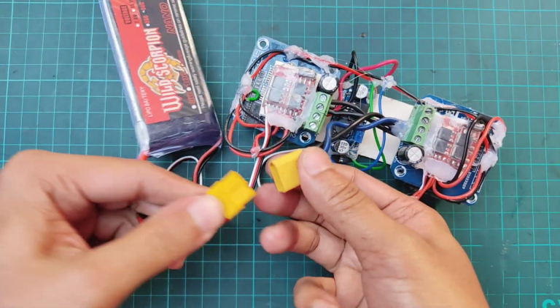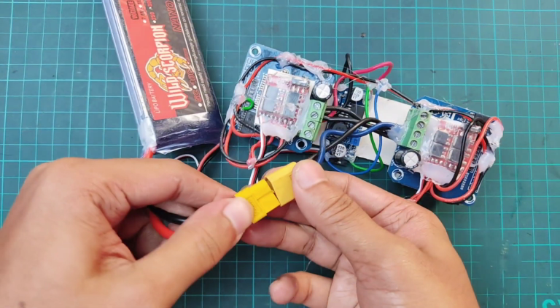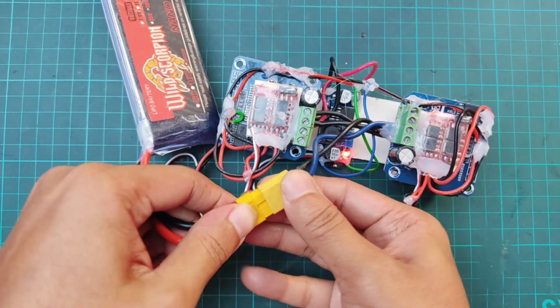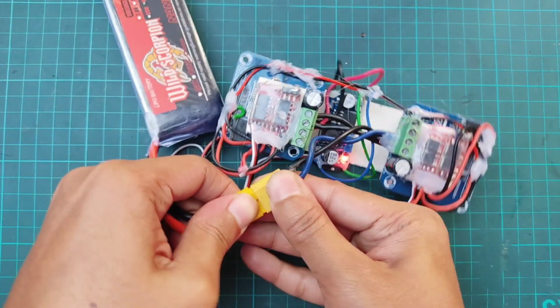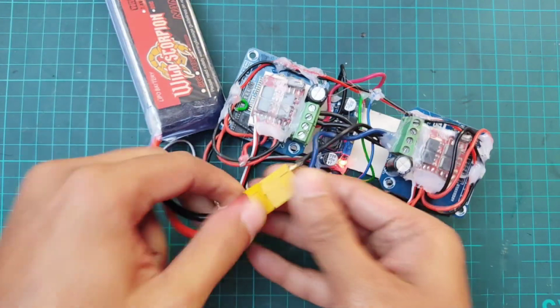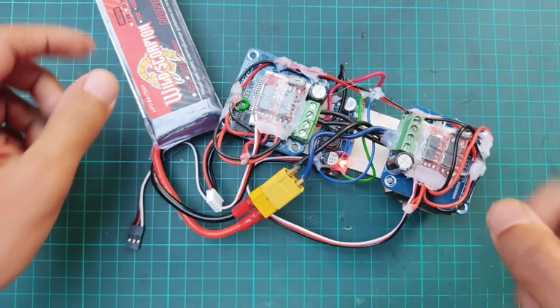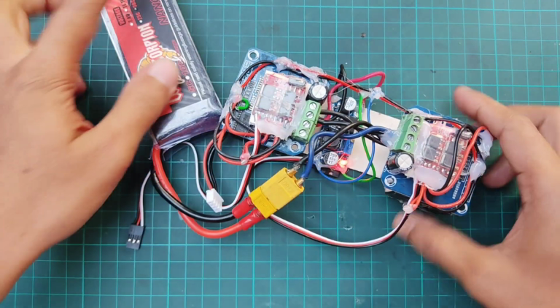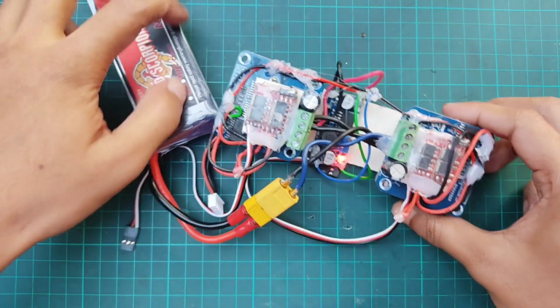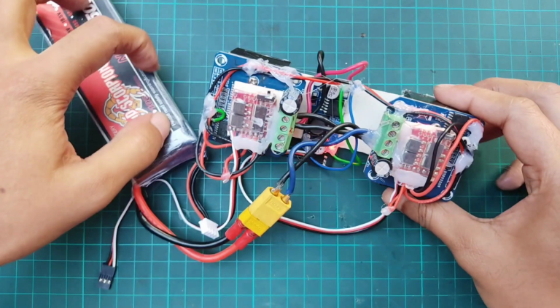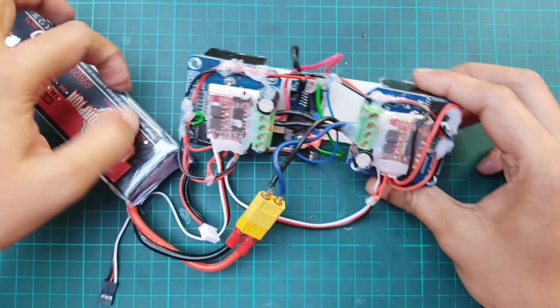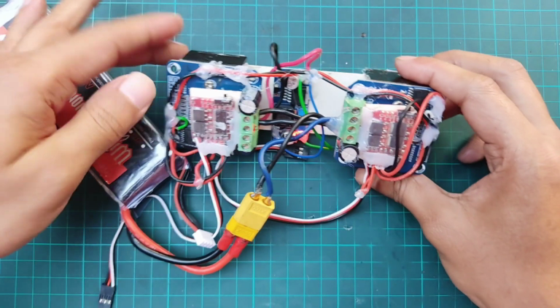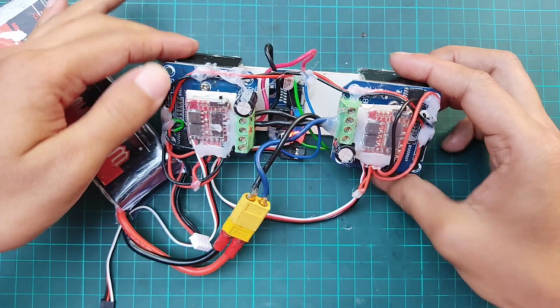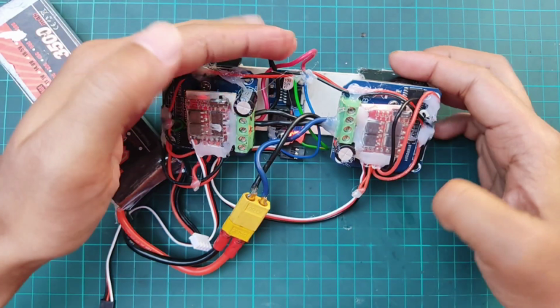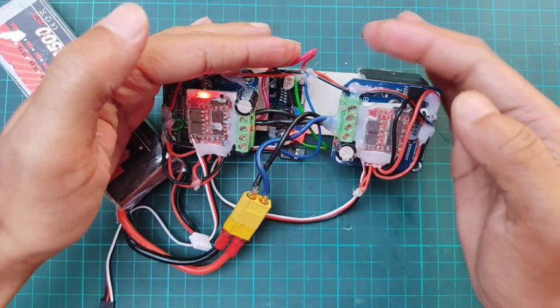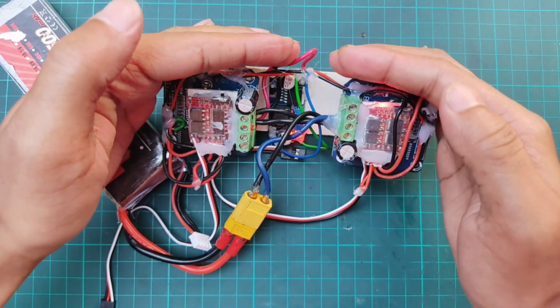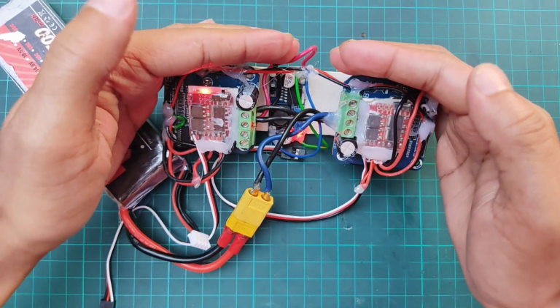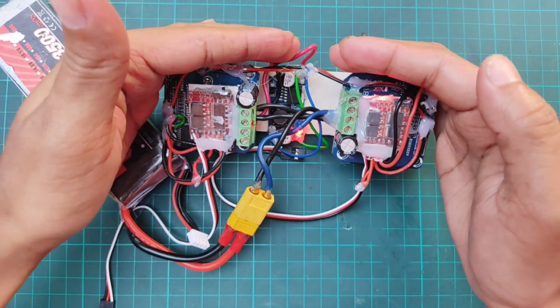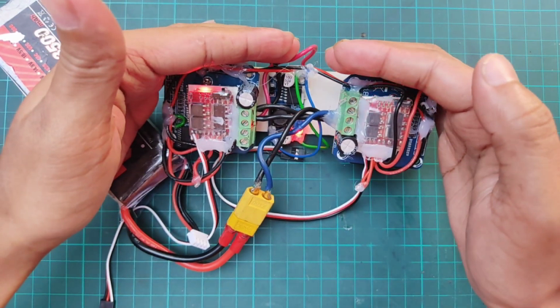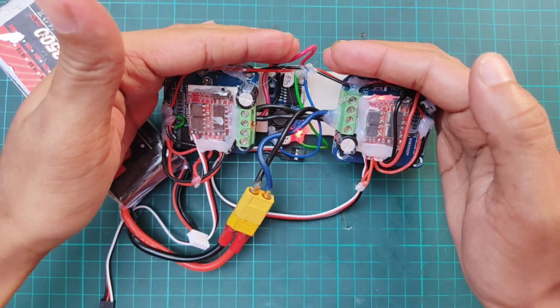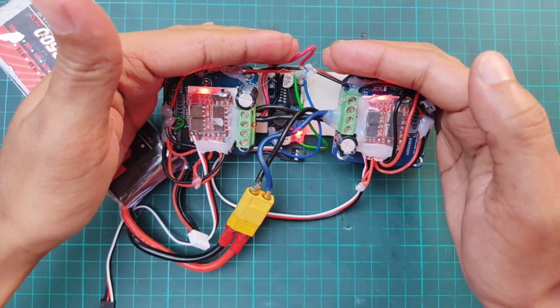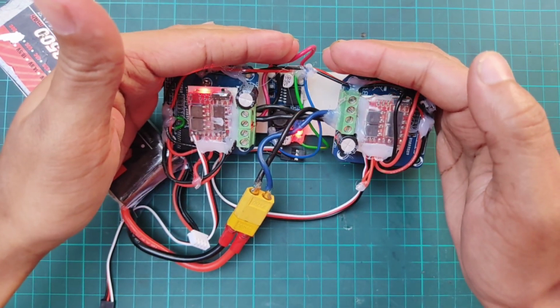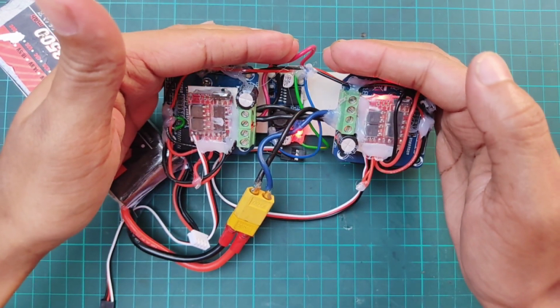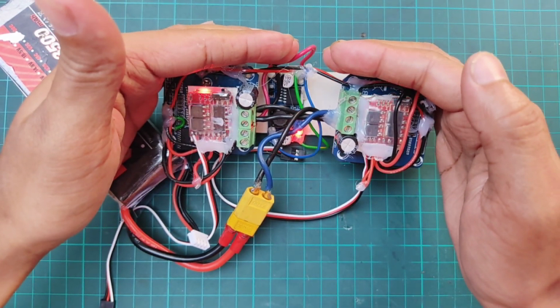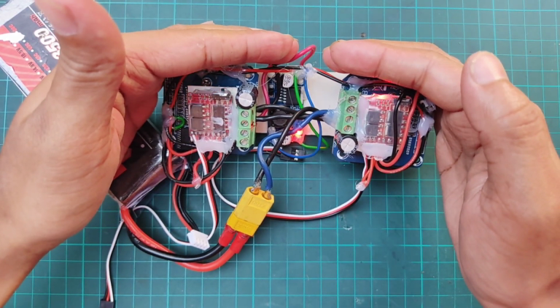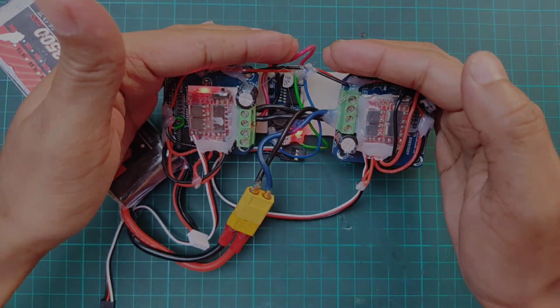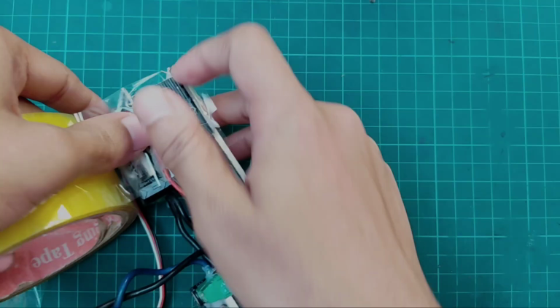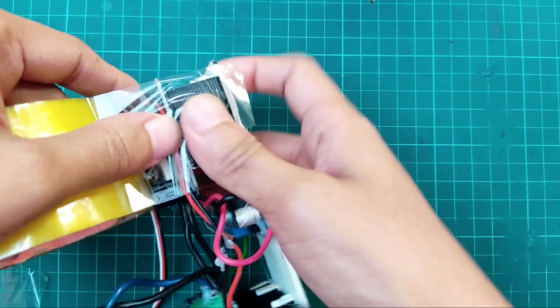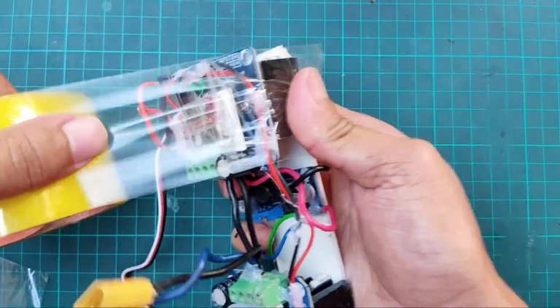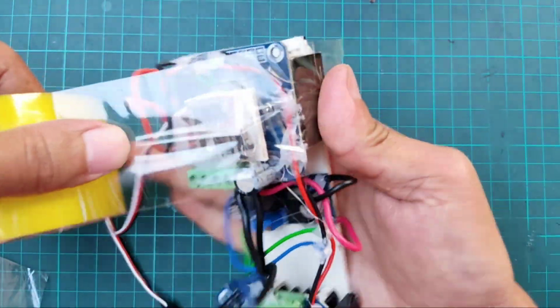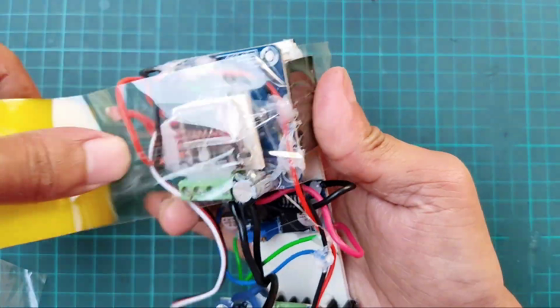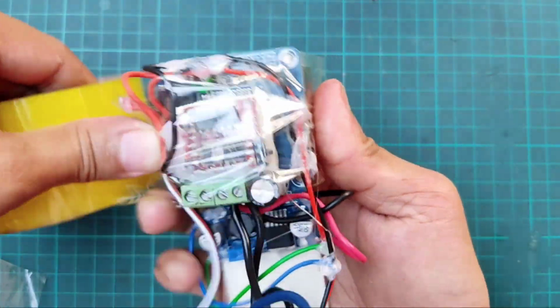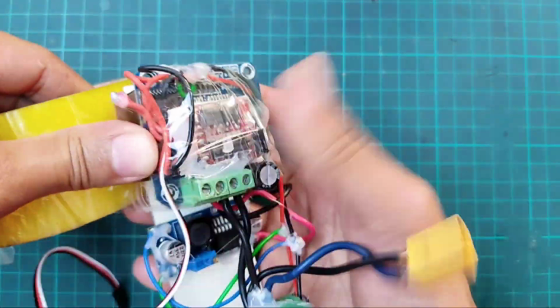Checking with battery. Then wrapping up the circuit with tape.